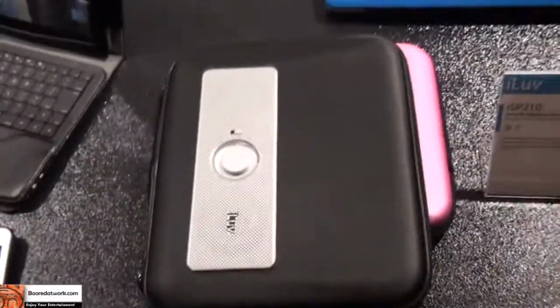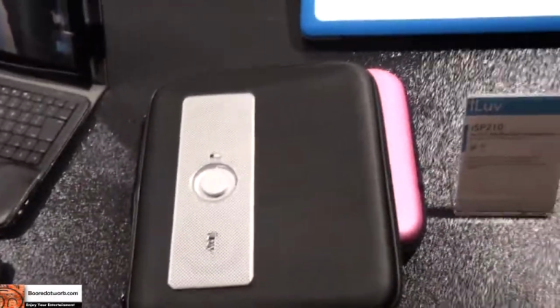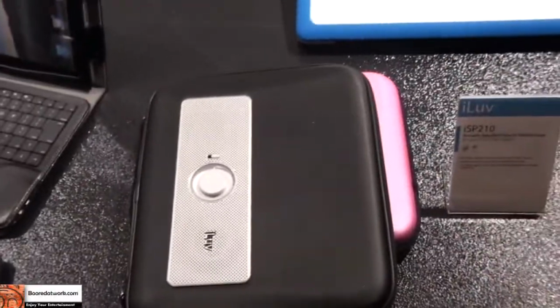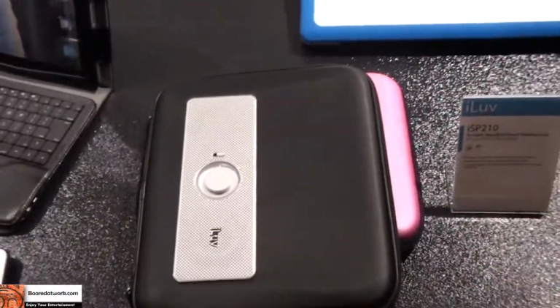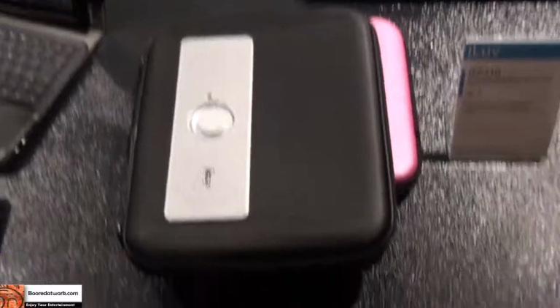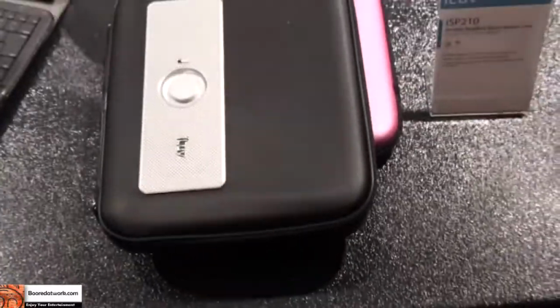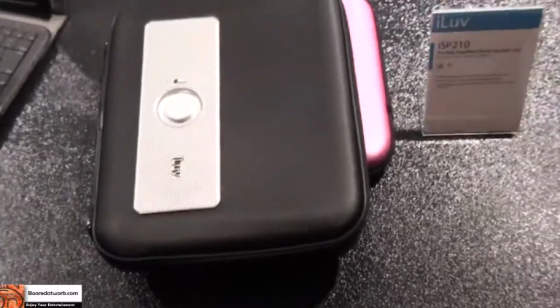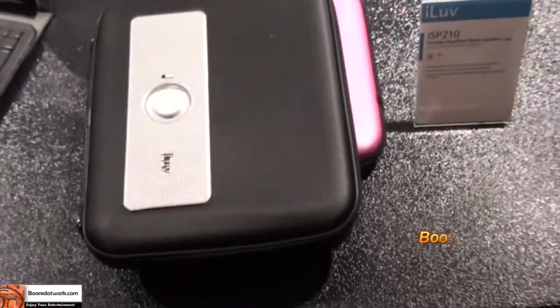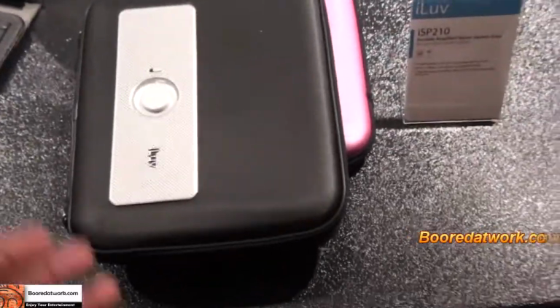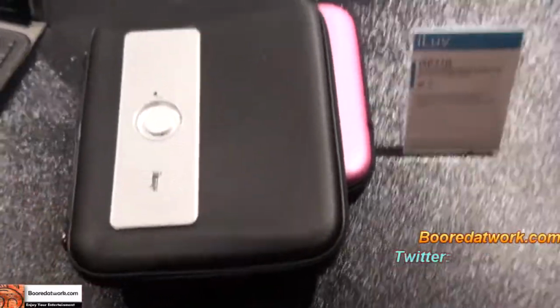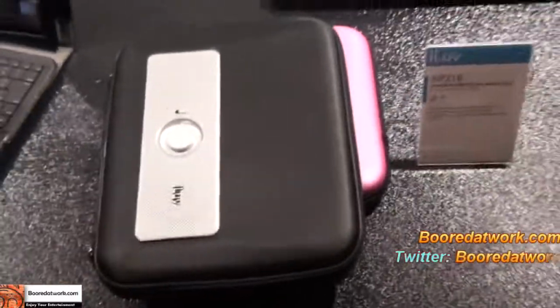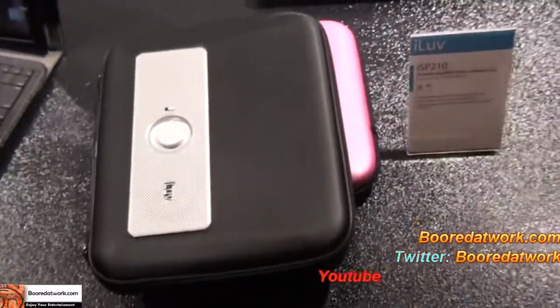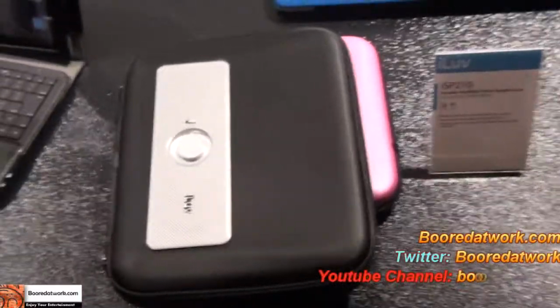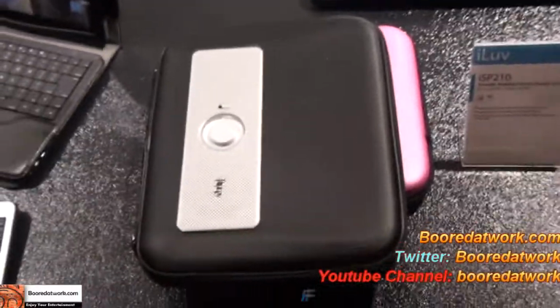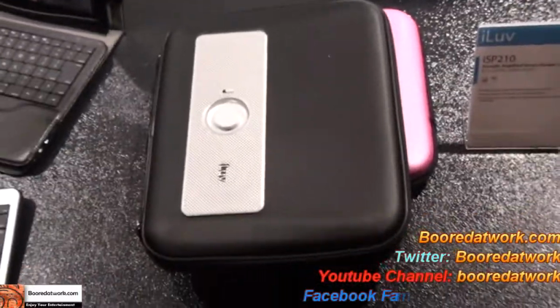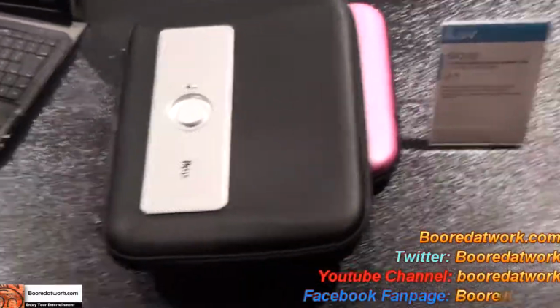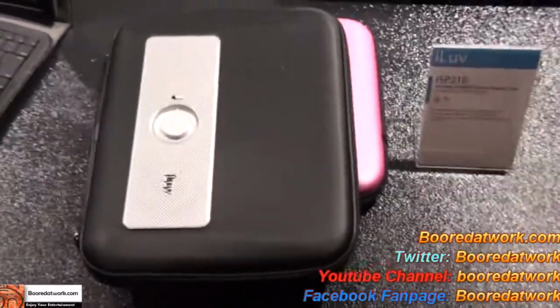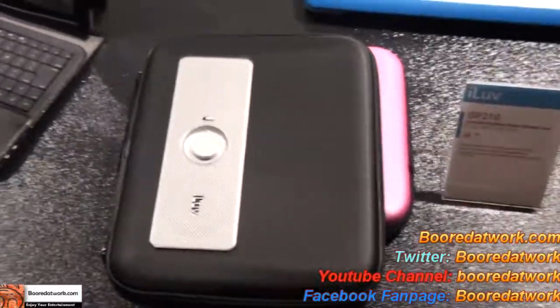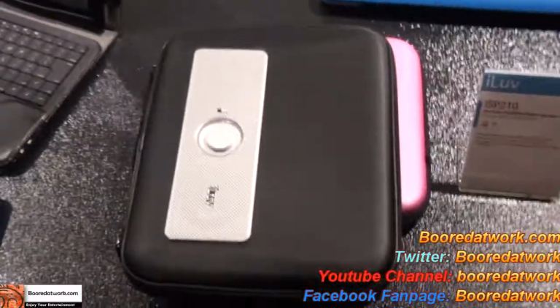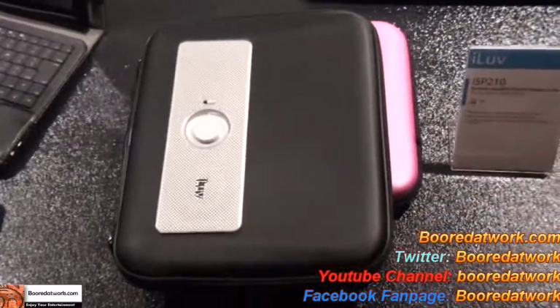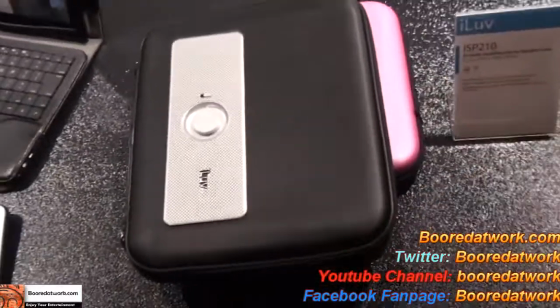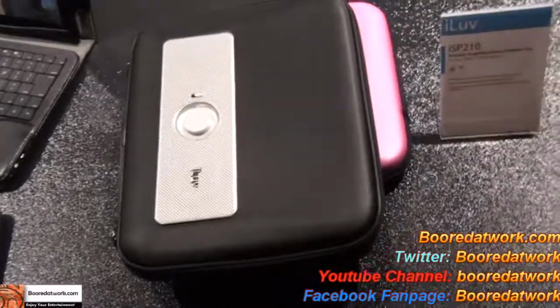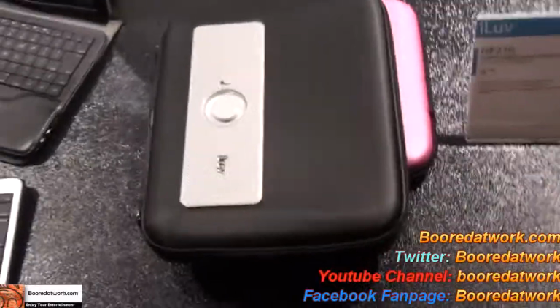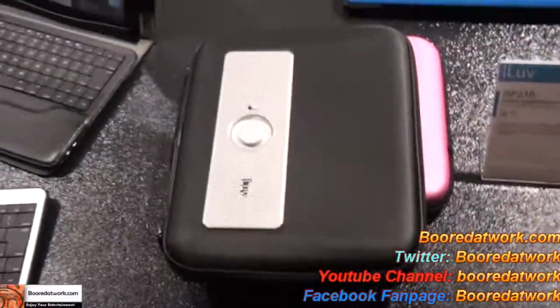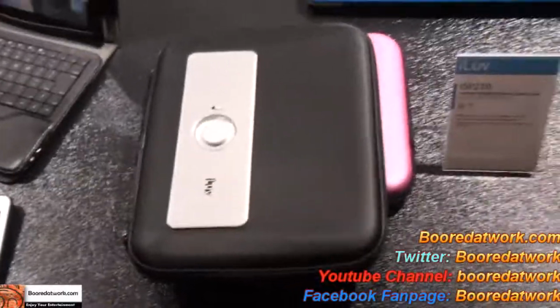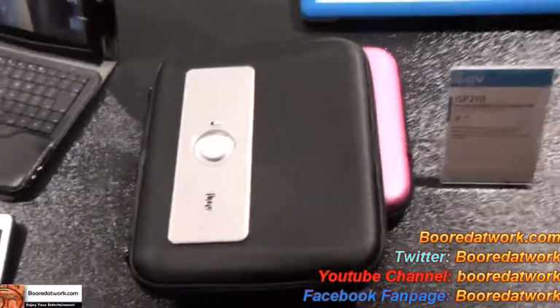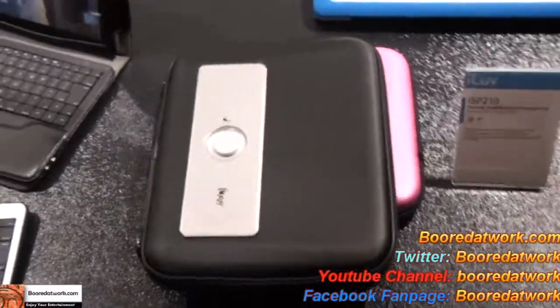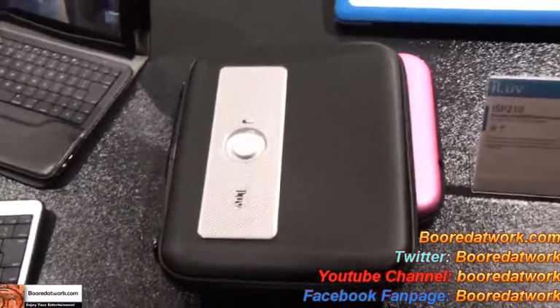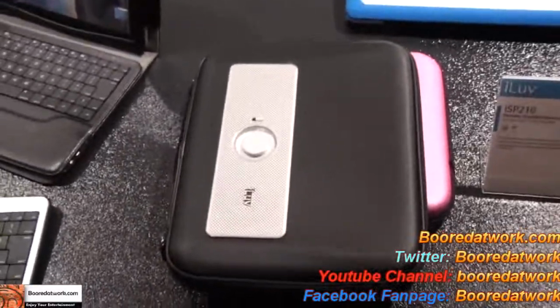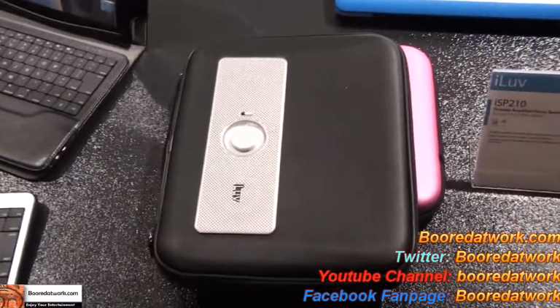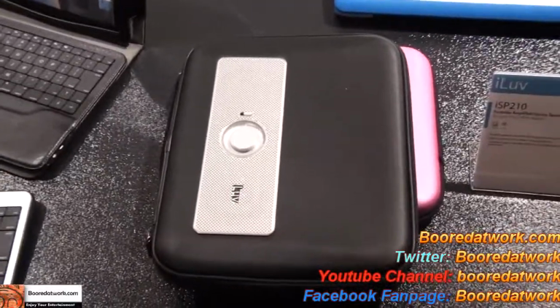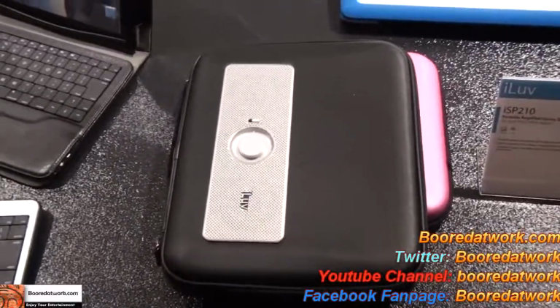So that's the ISP210. There's also a version for the Samsung Galaxy Tab — I don't have the model number, but we'll give you all that info when we do reviews. So definitely check it out.